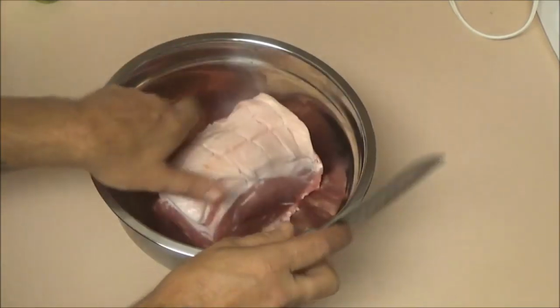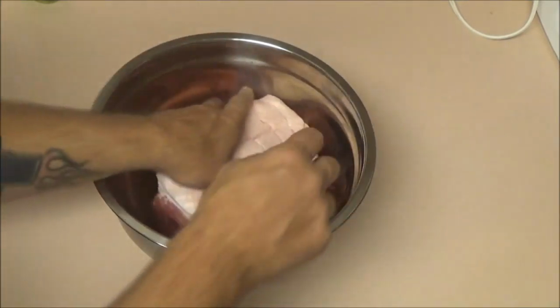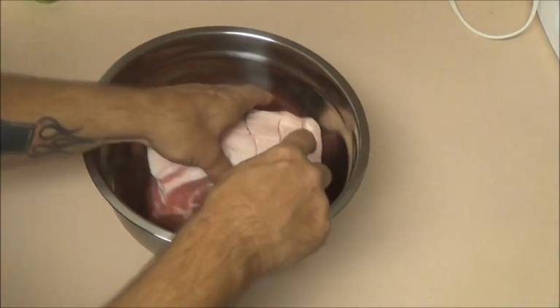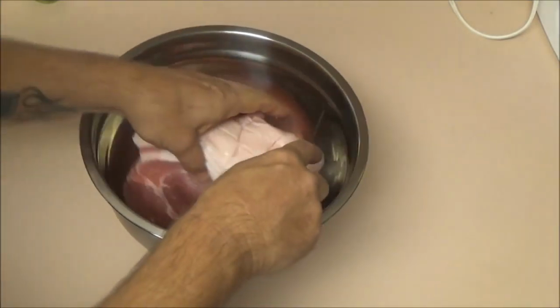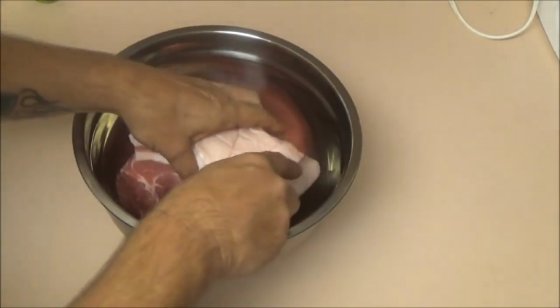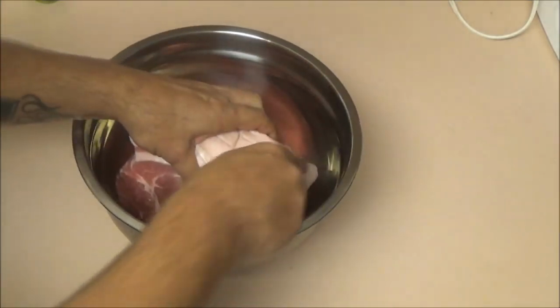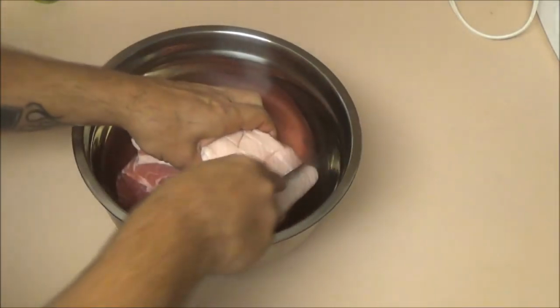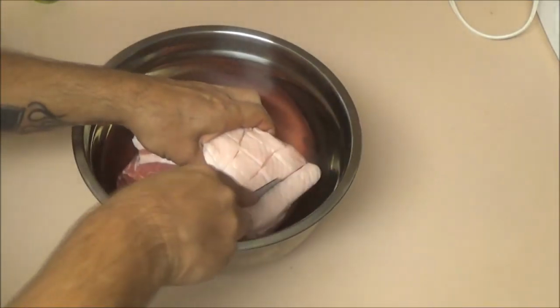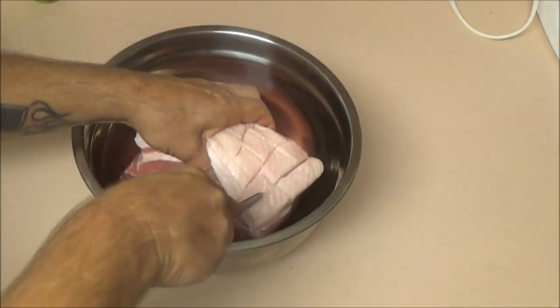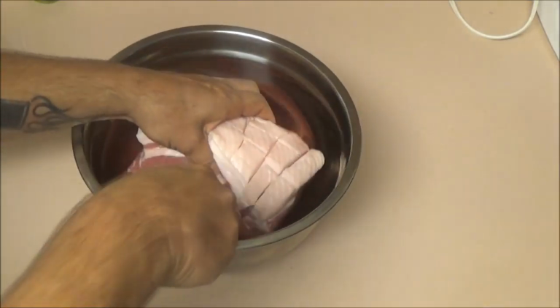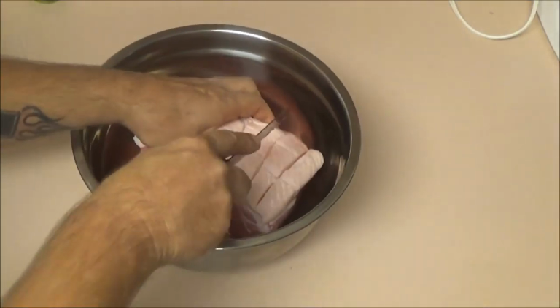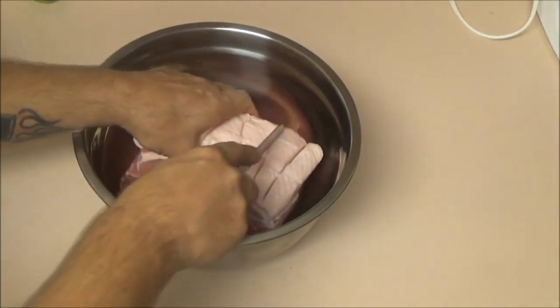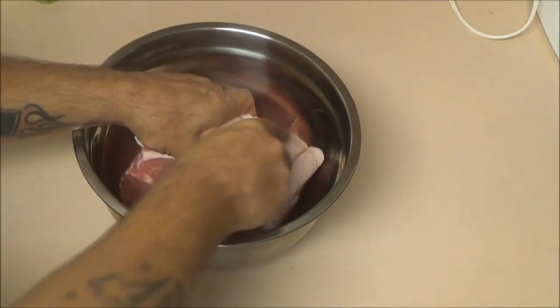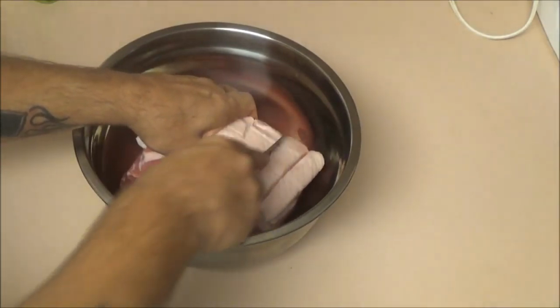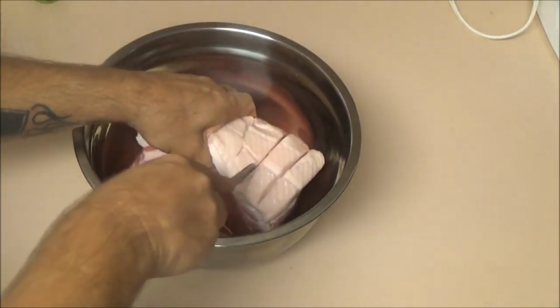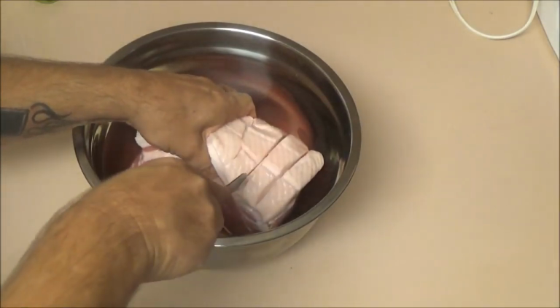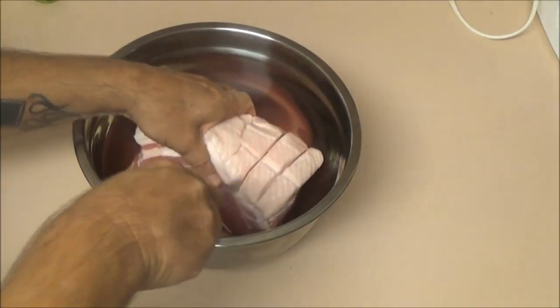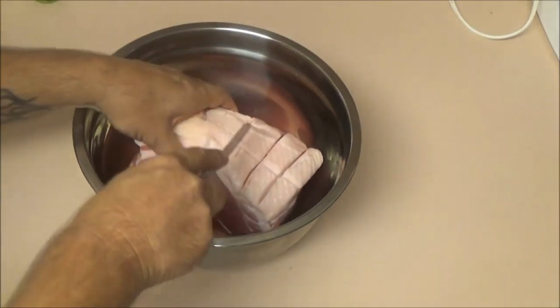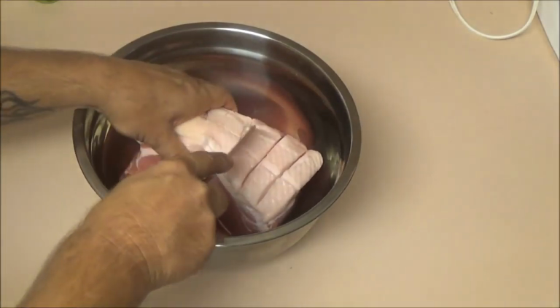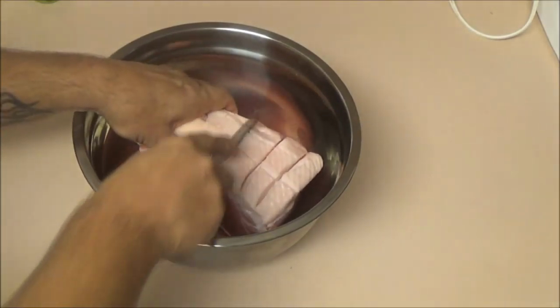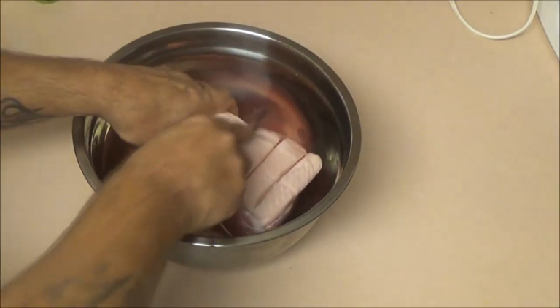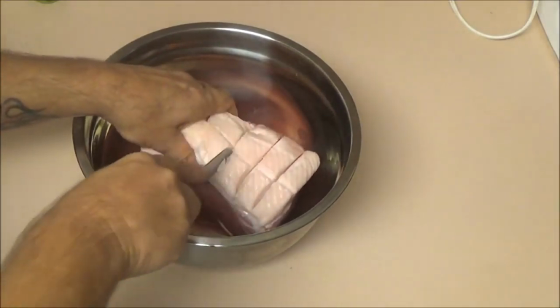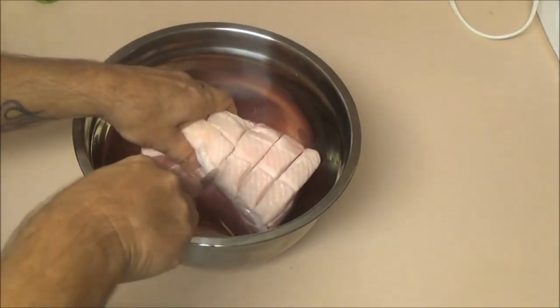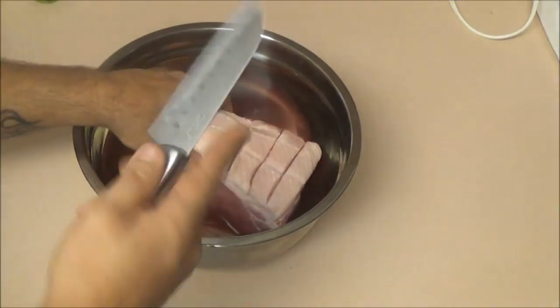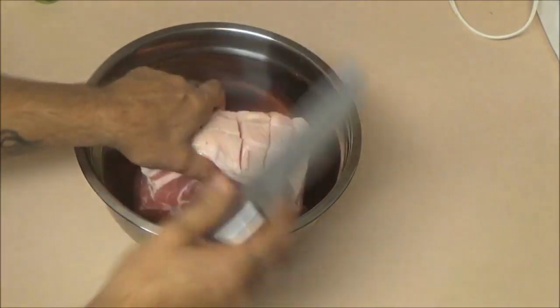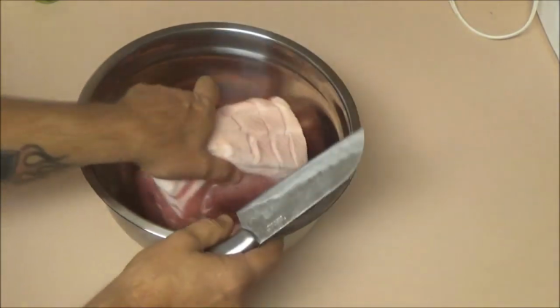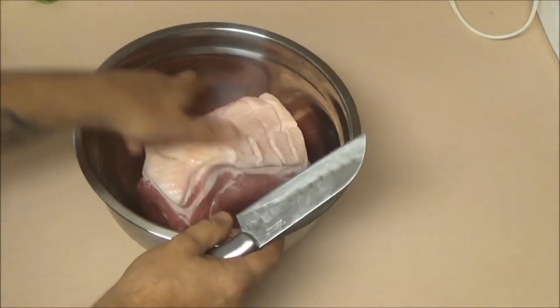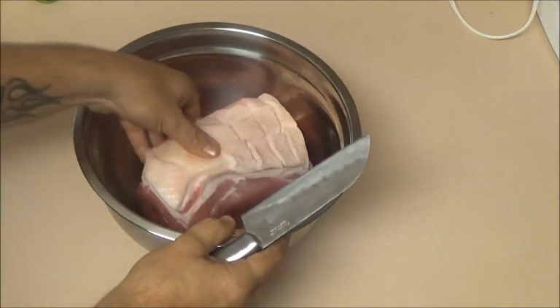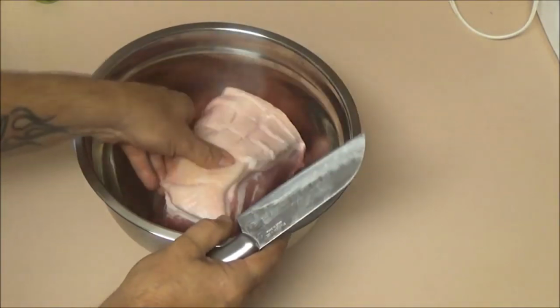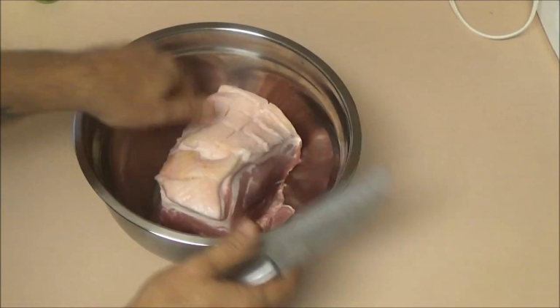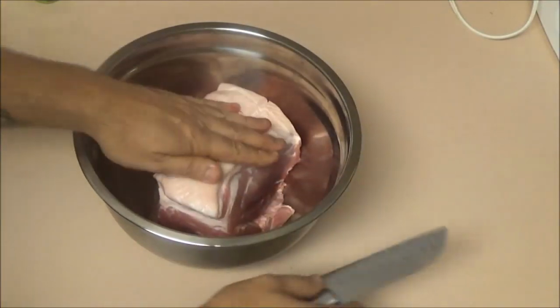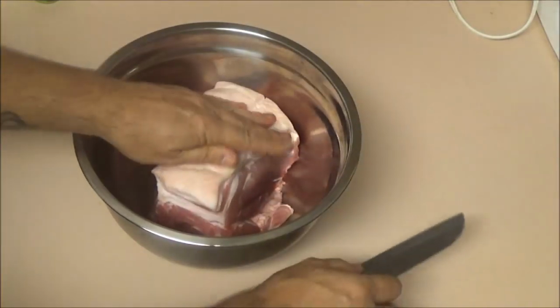I was going to make this on the fire, but it's been raining off and on. The wood's all wet, the ground's wet. That knife we will not be cutting with.